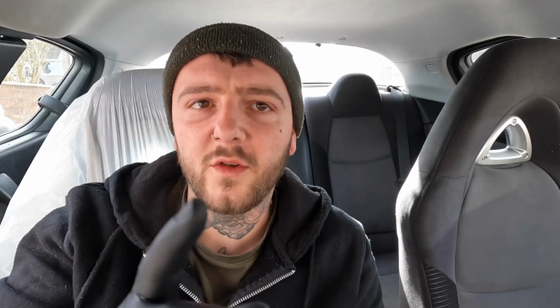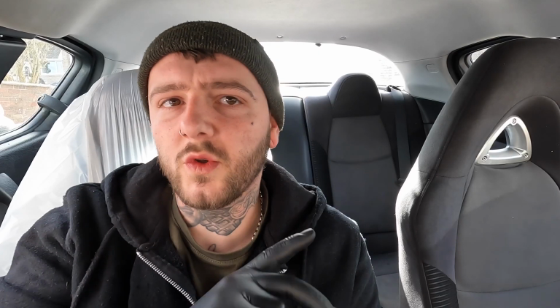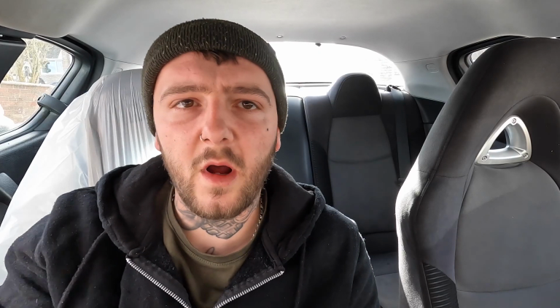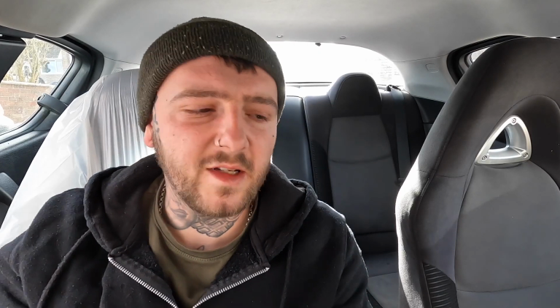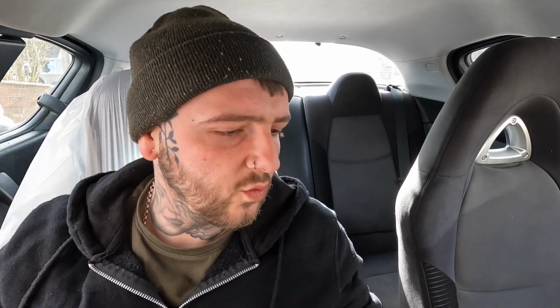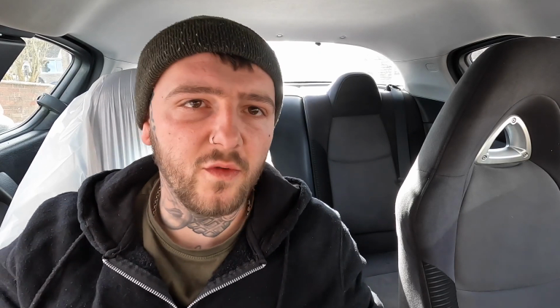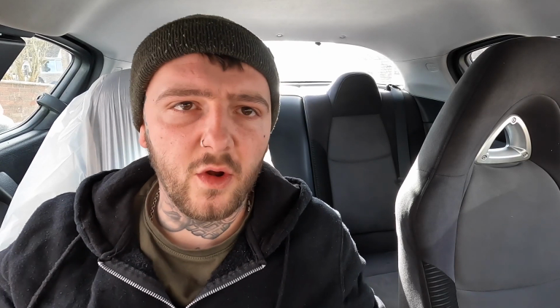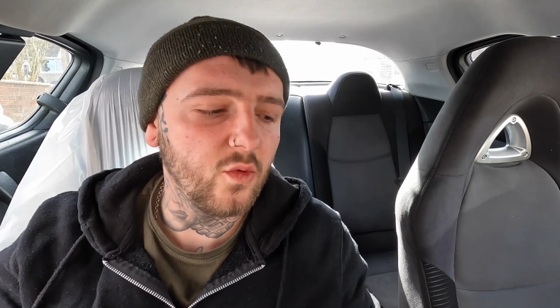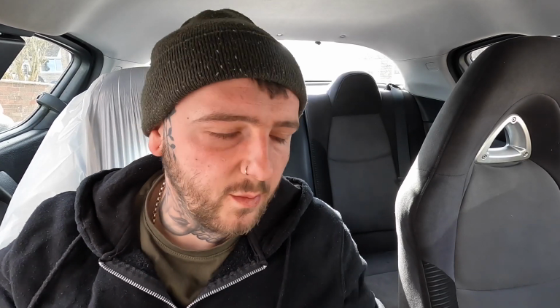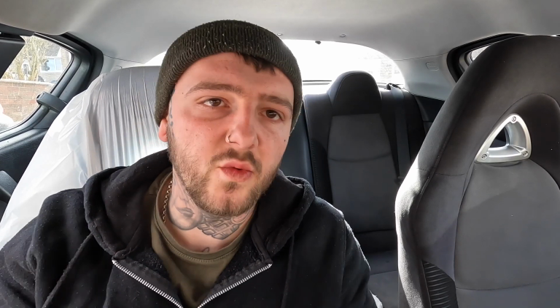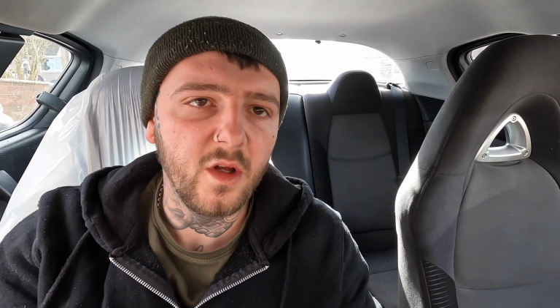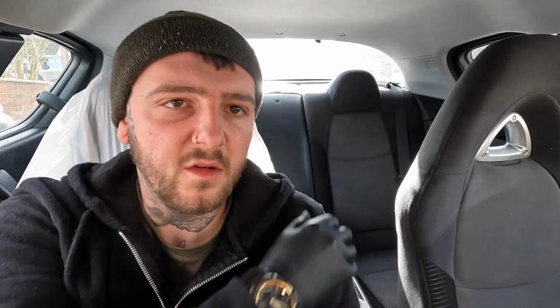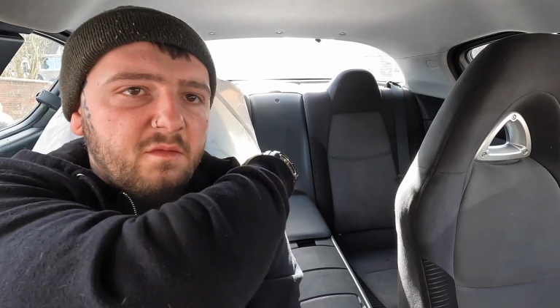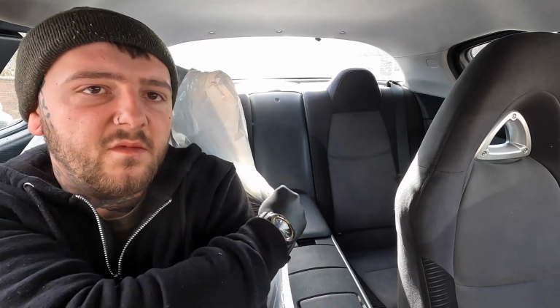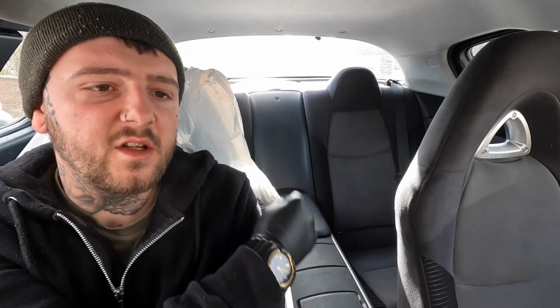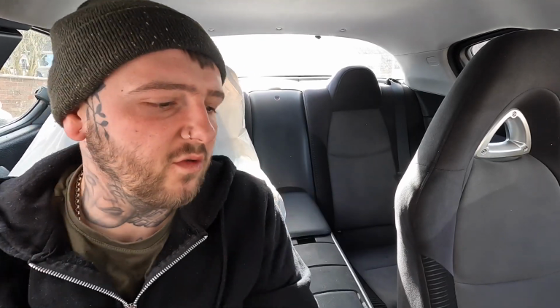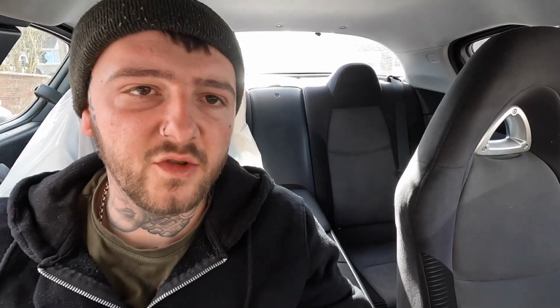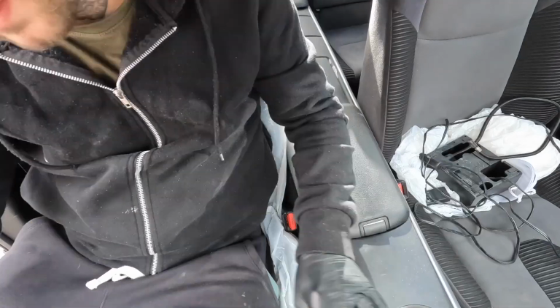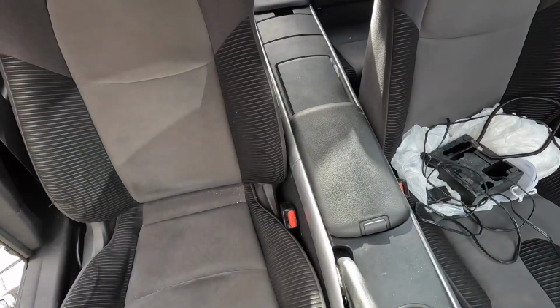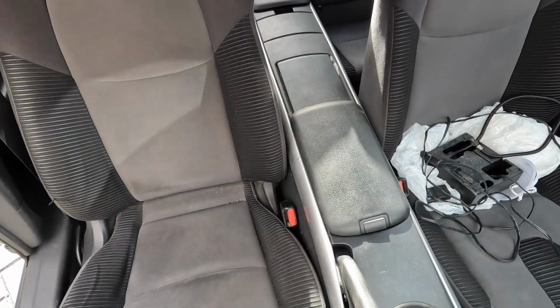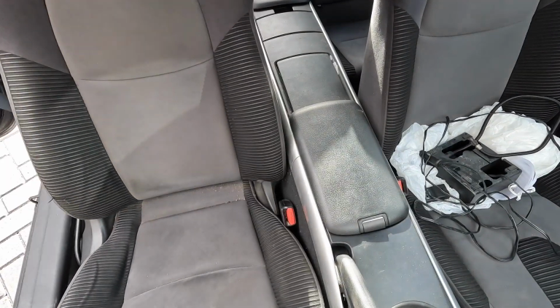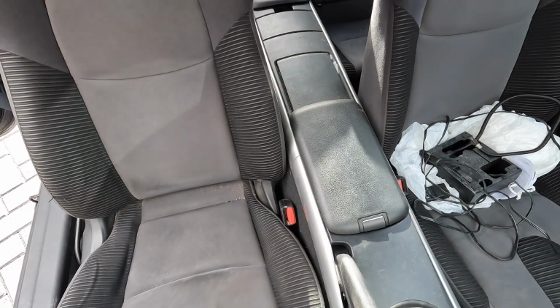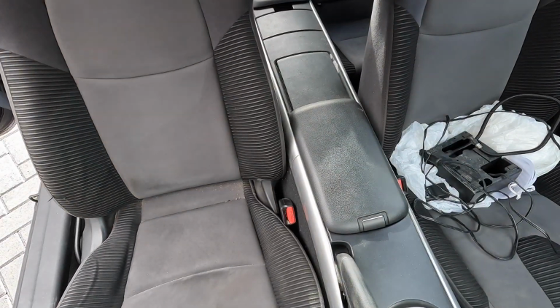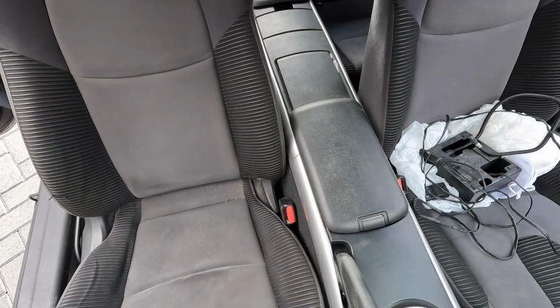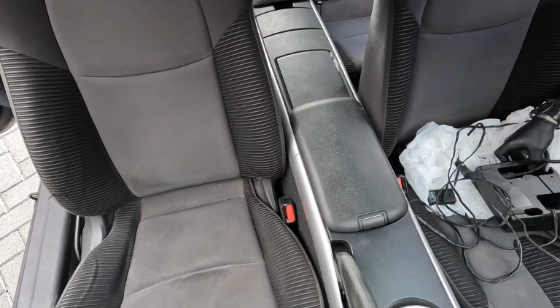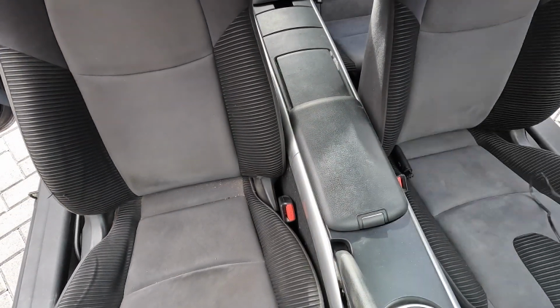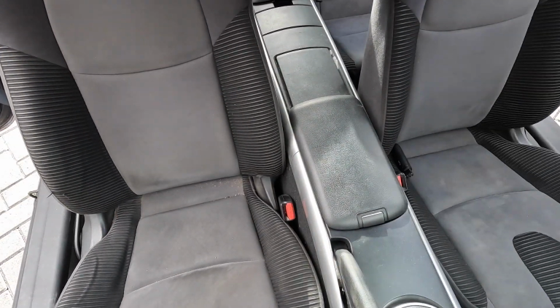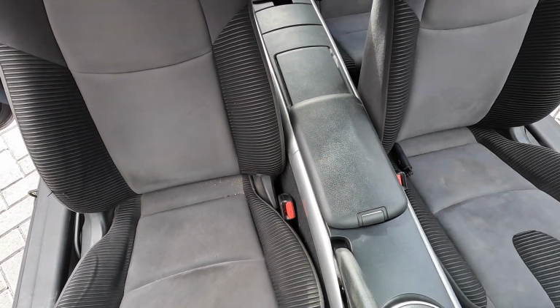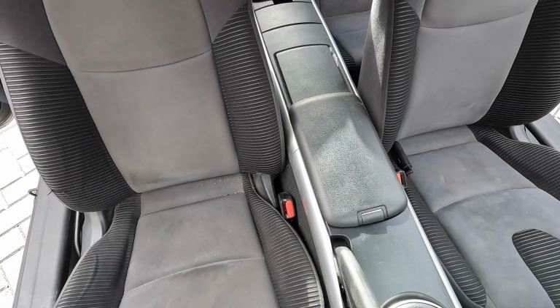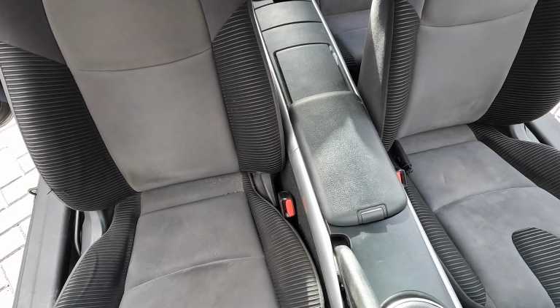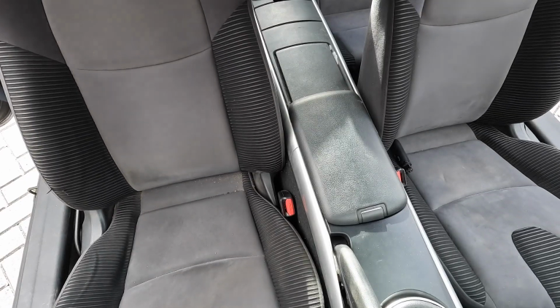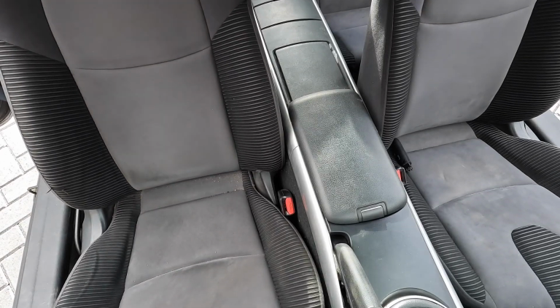First of all, we'll start out by taking all the stuff out of the car — all the rubbish, all the things that have accumulated in the car while I've been working on it. And then we'll get to taking the seats out.